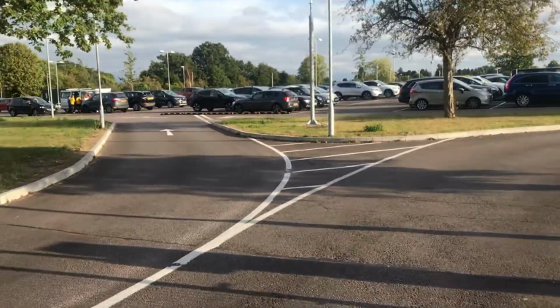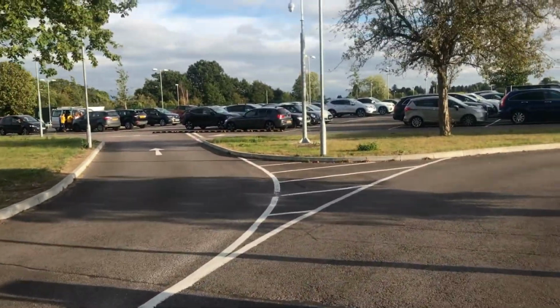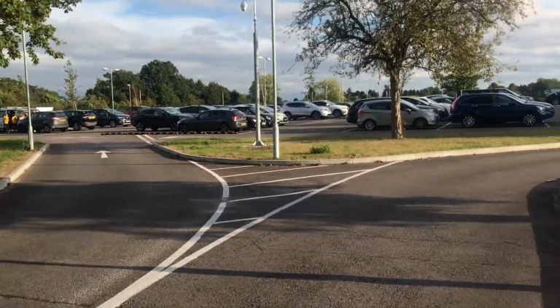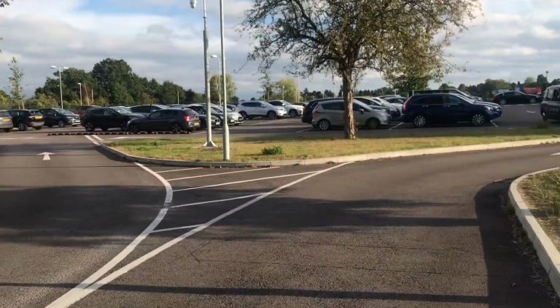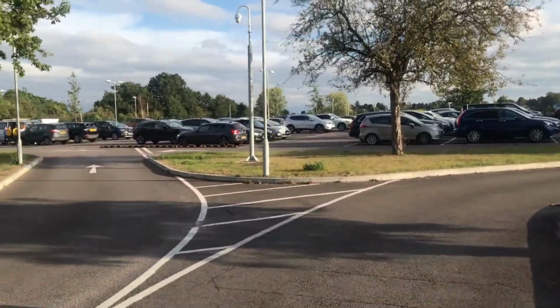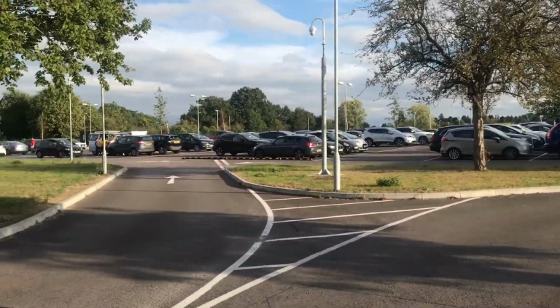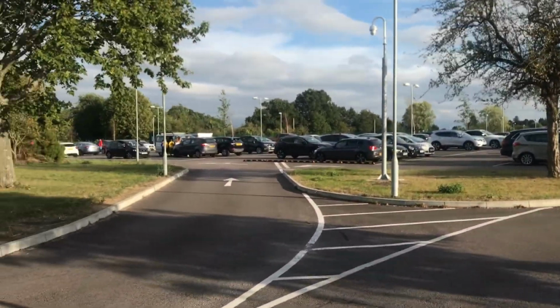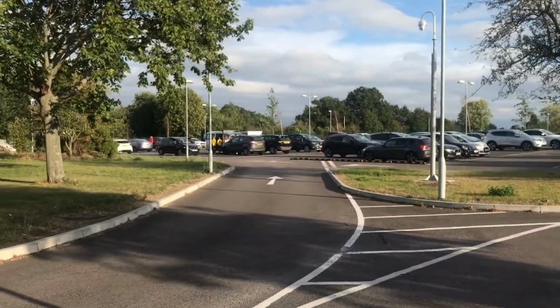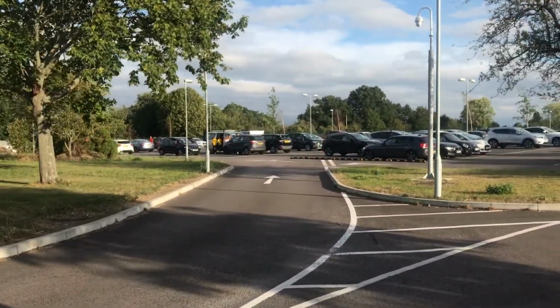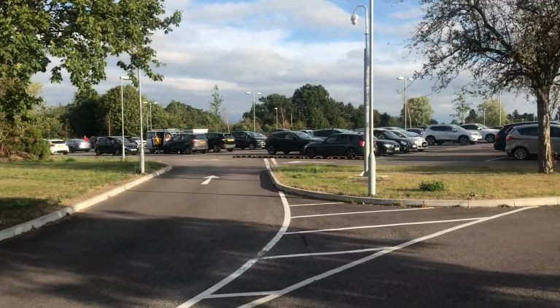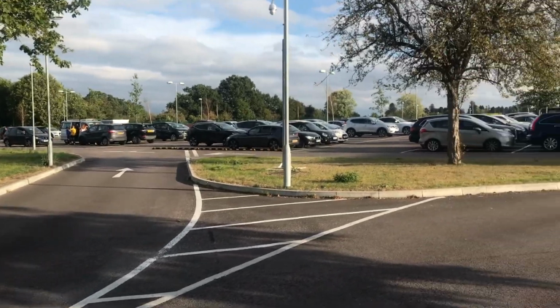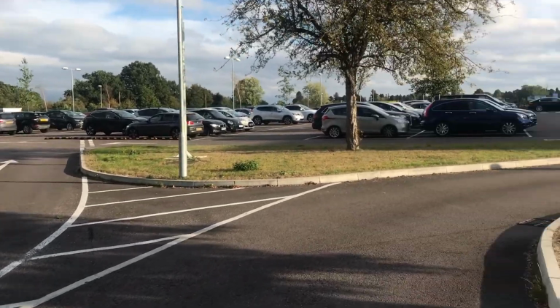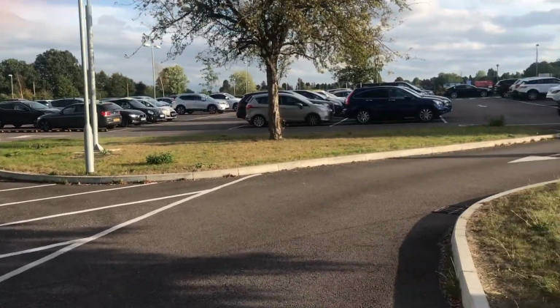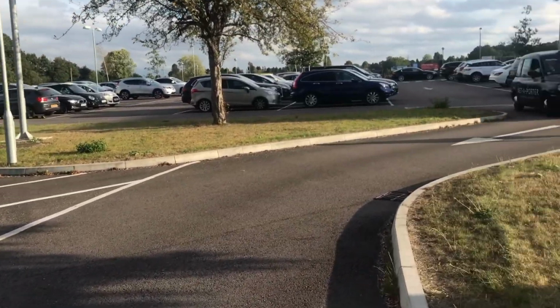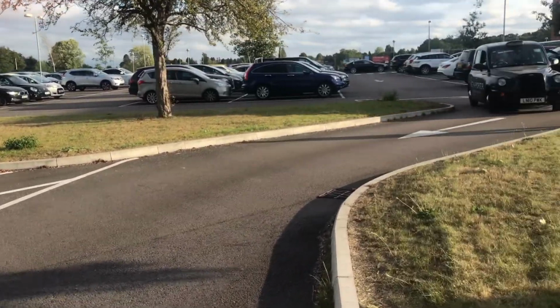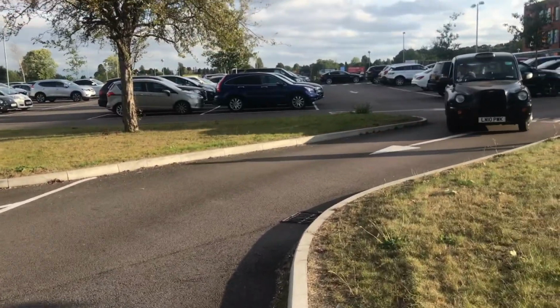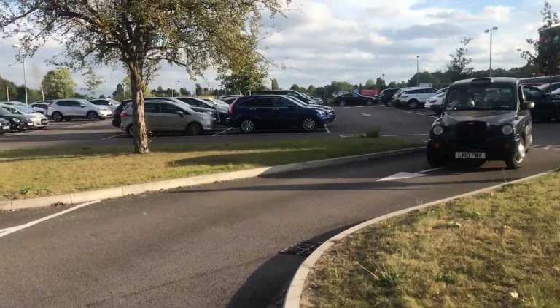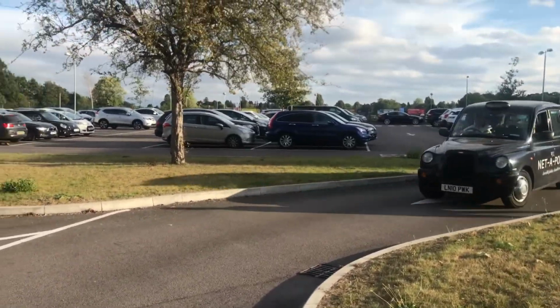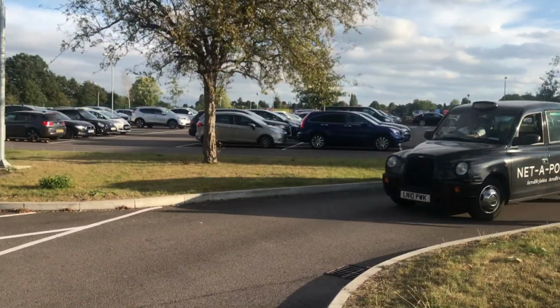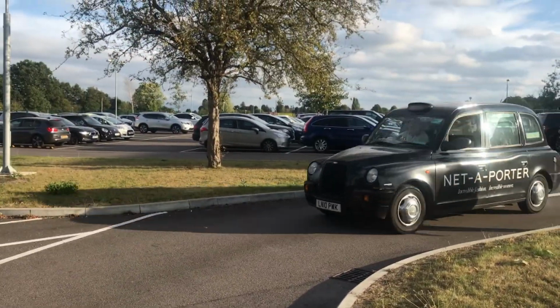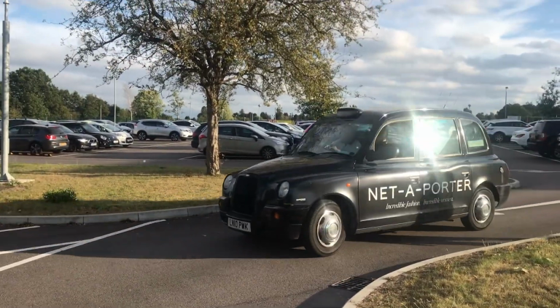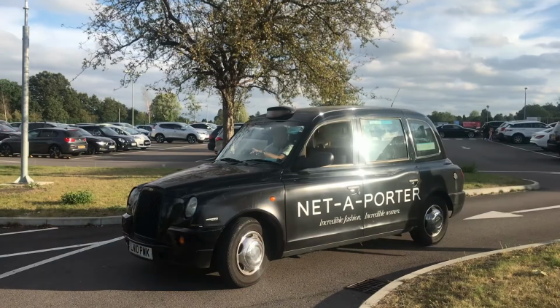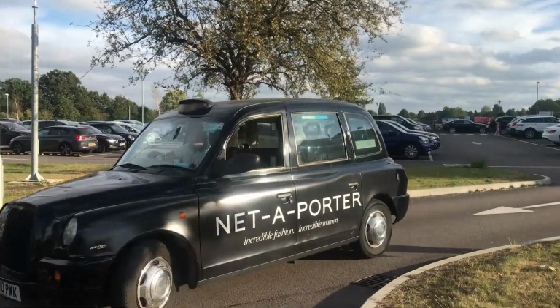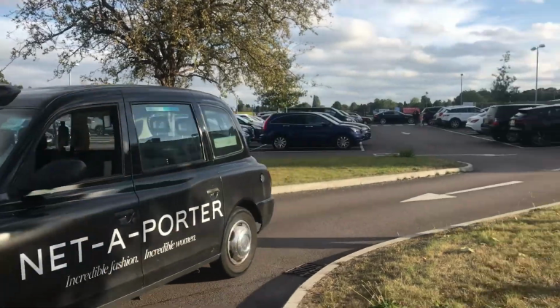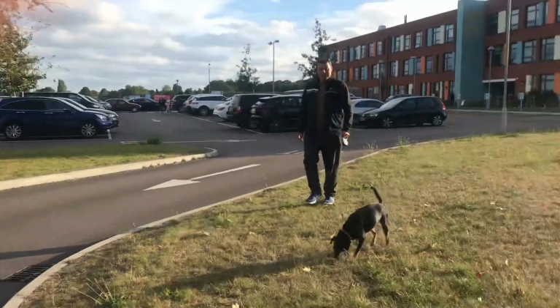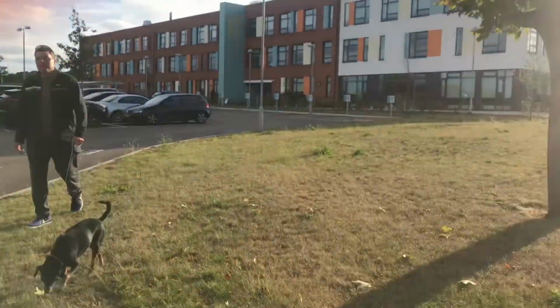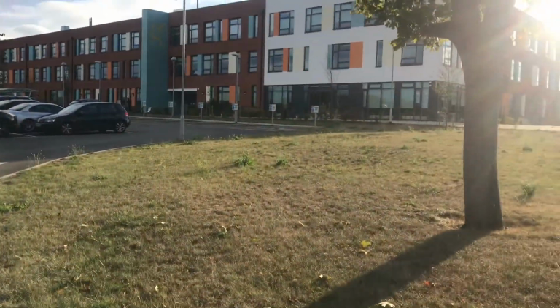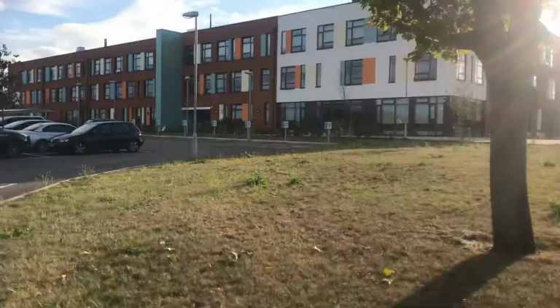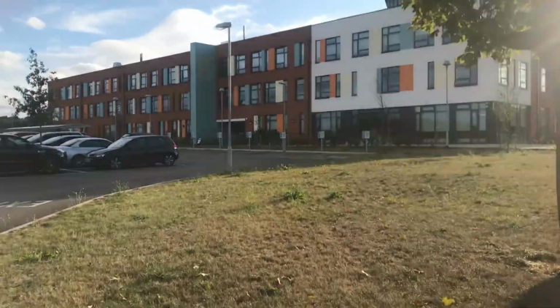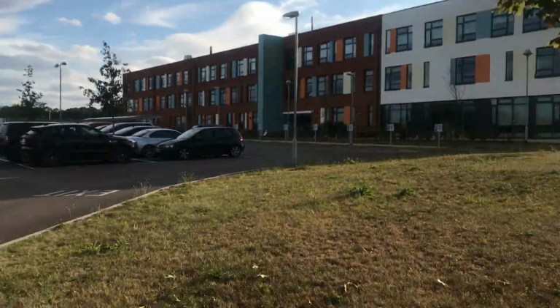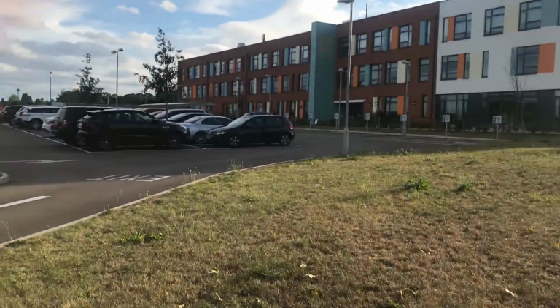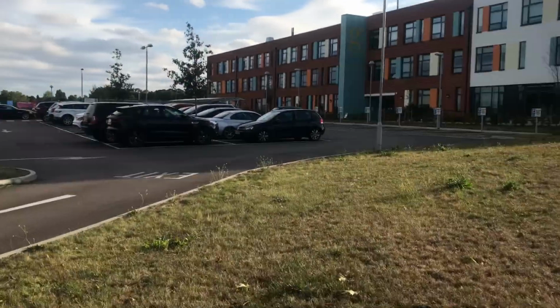There is a huge car park here. You can park anywhere you like. The gym is behind the school building over here. We're going to walk on around.